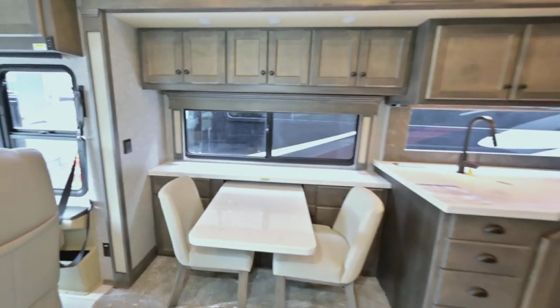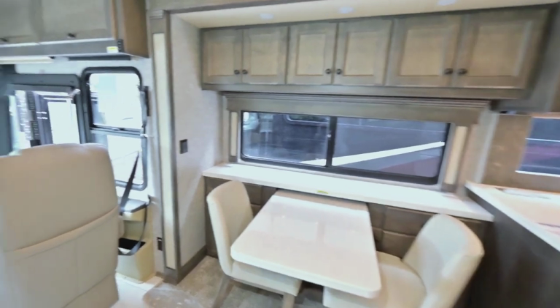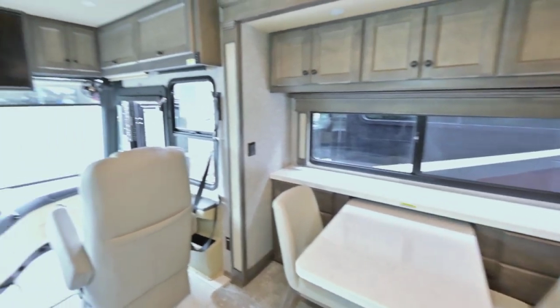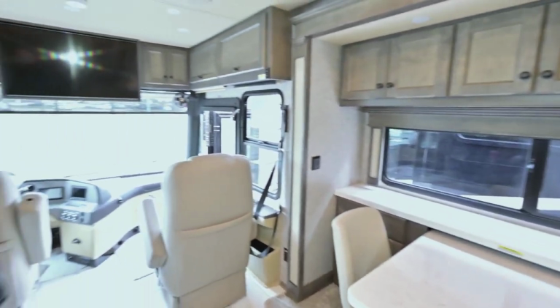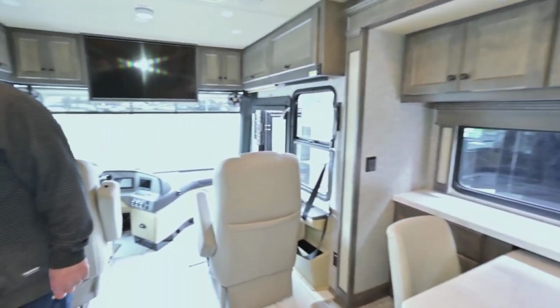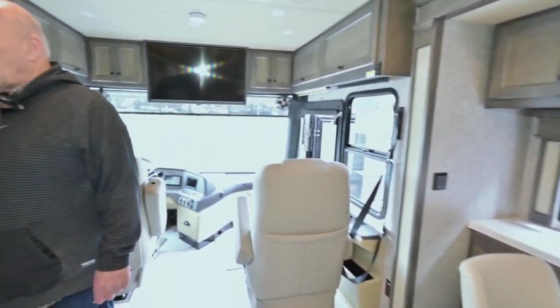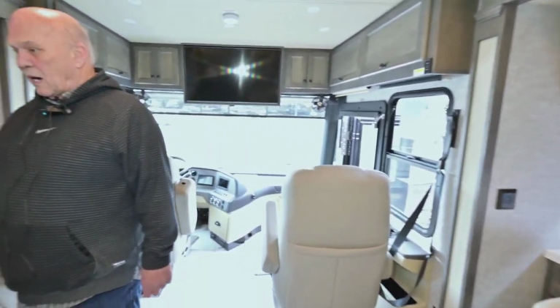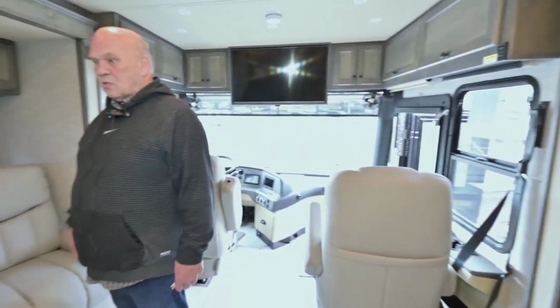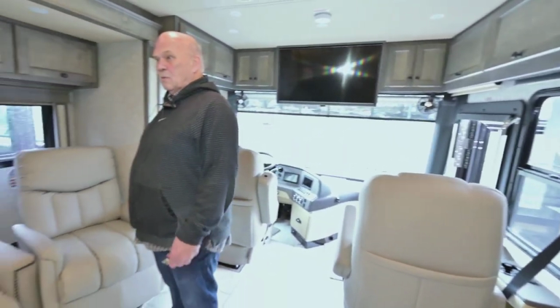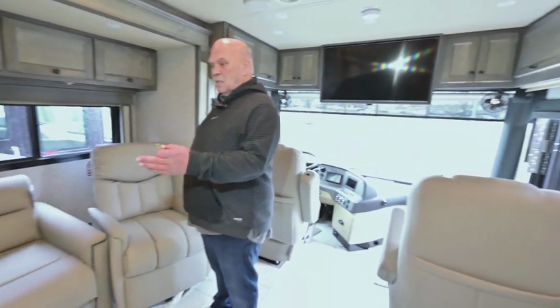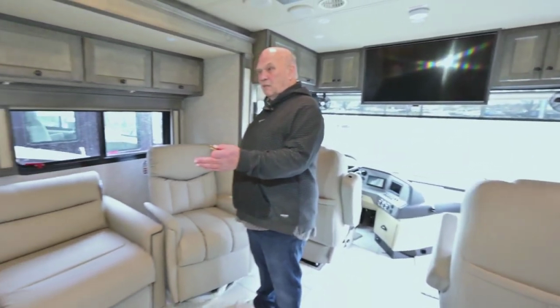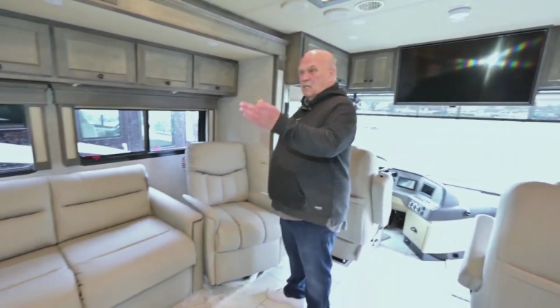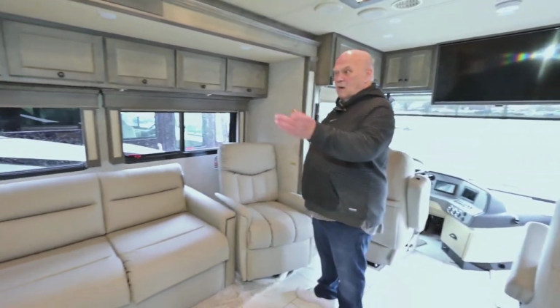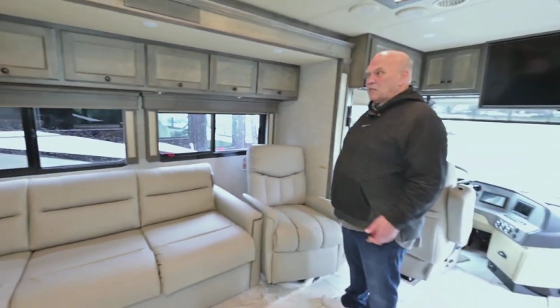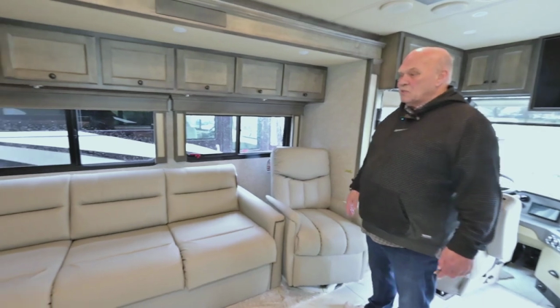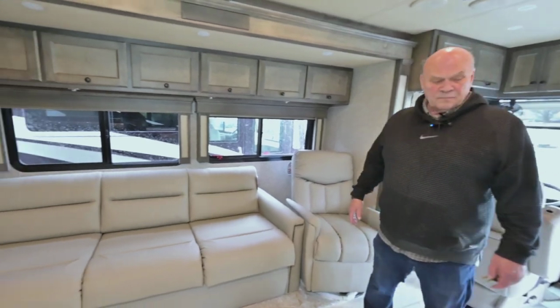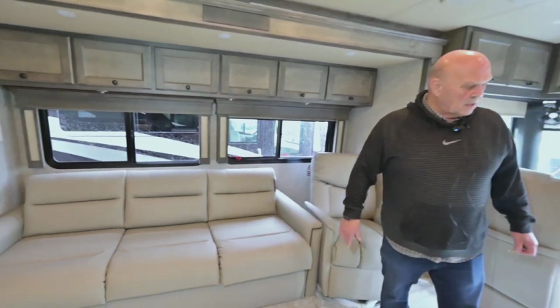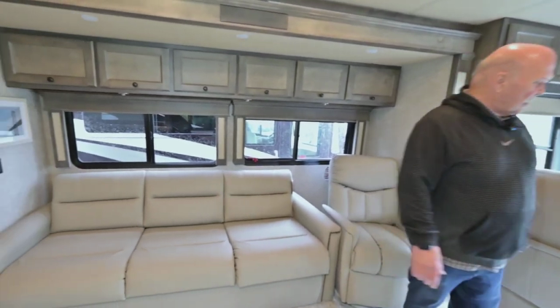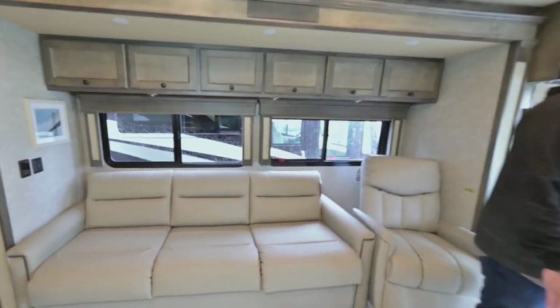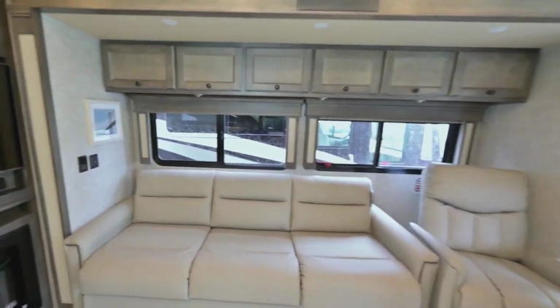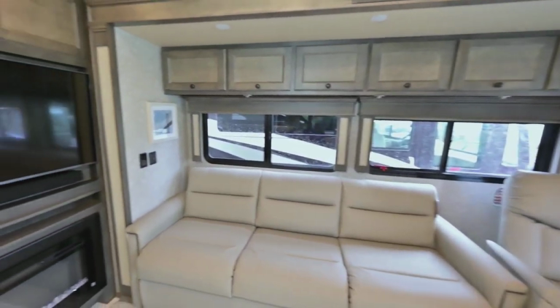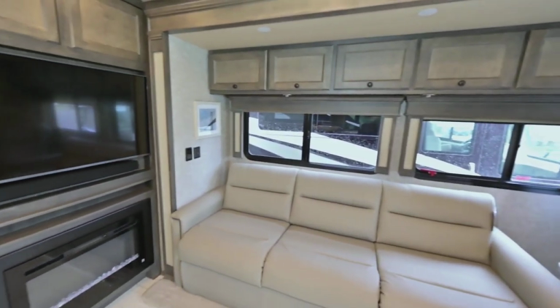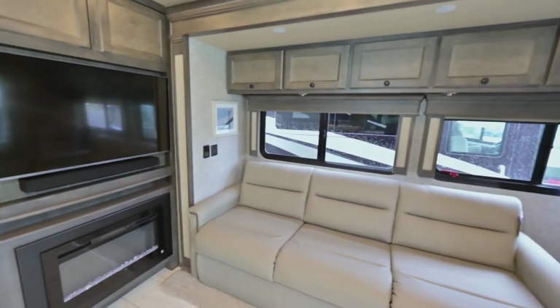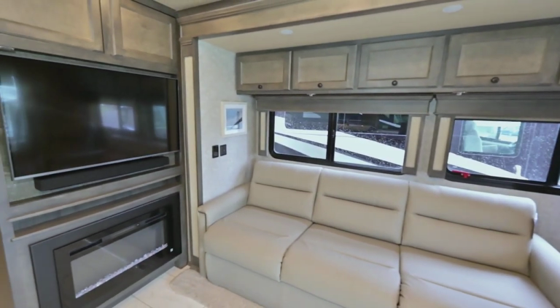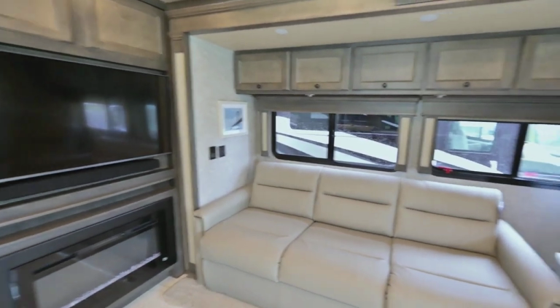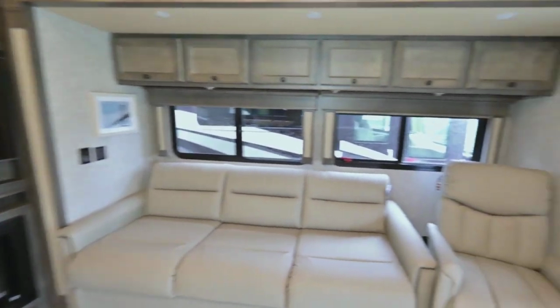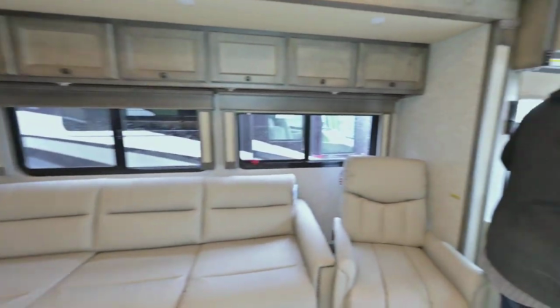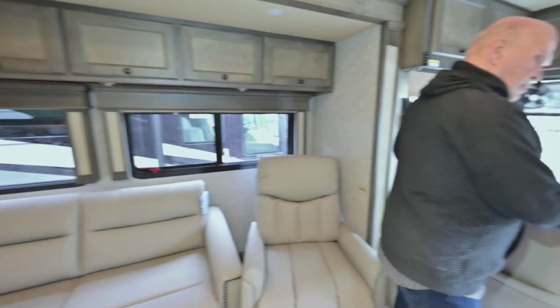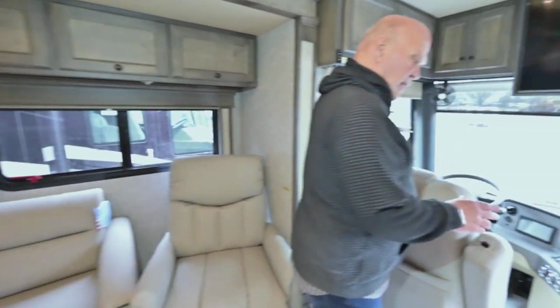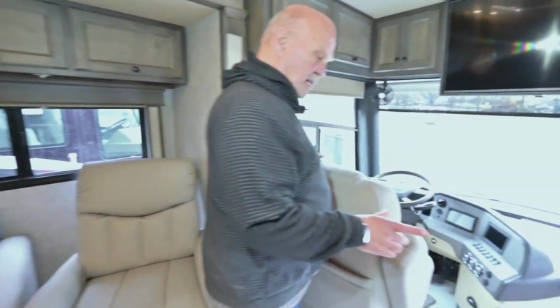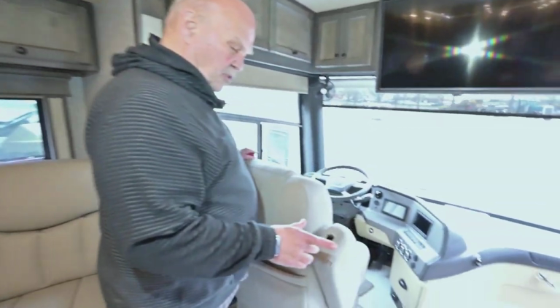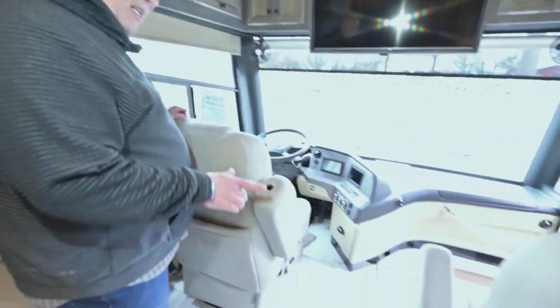You've got recliners, couch, TV, fireplace. And then up here on the dash you've got a really comfortable cockpit and passenger seating.